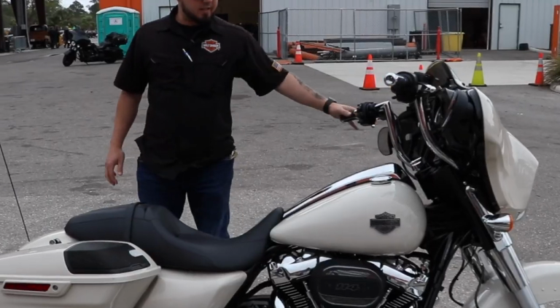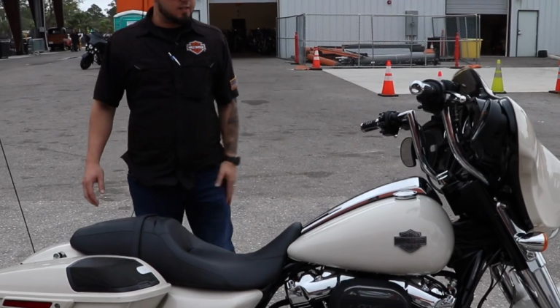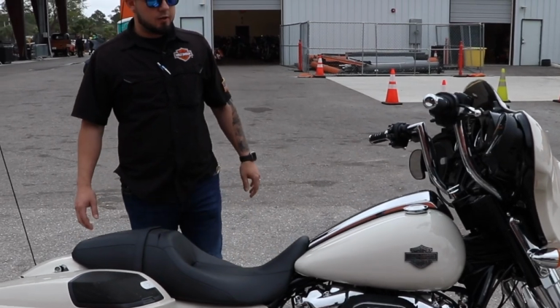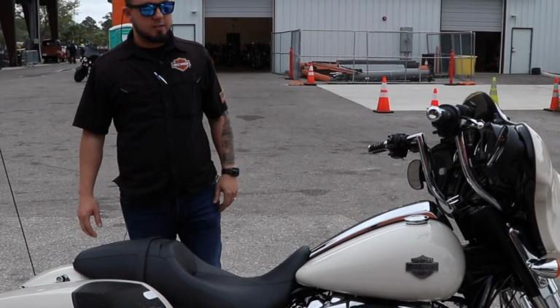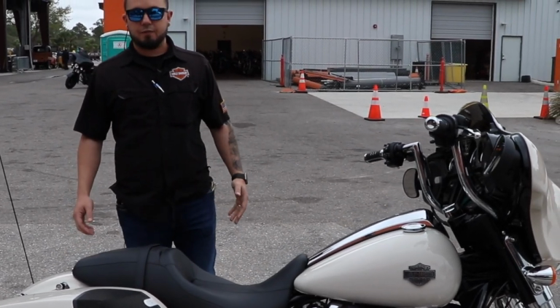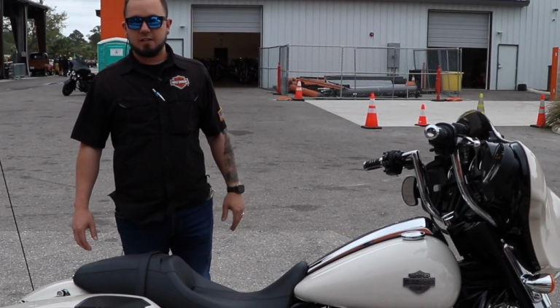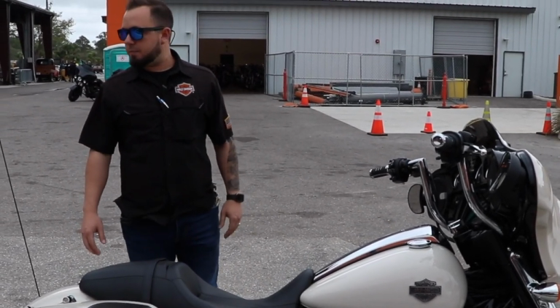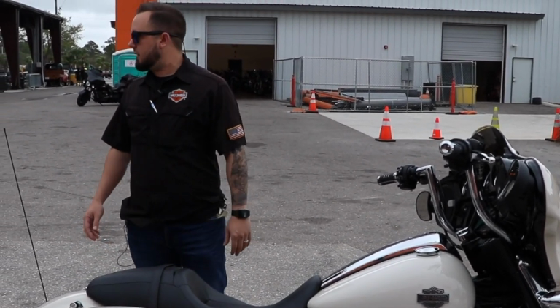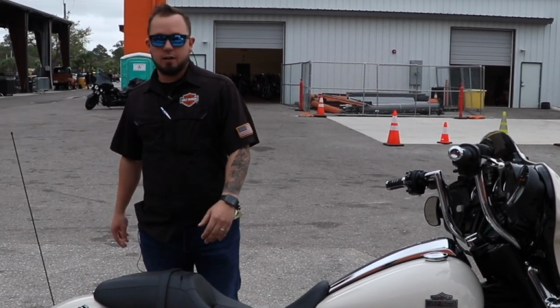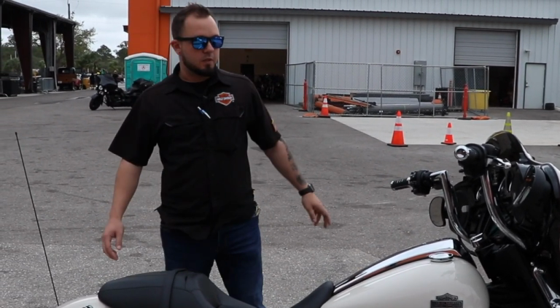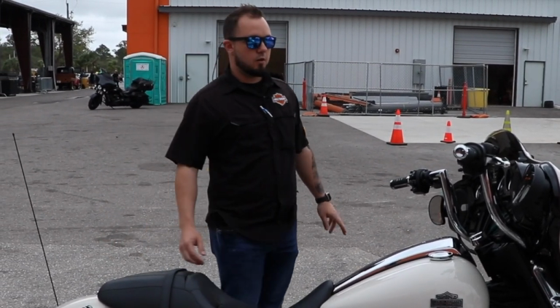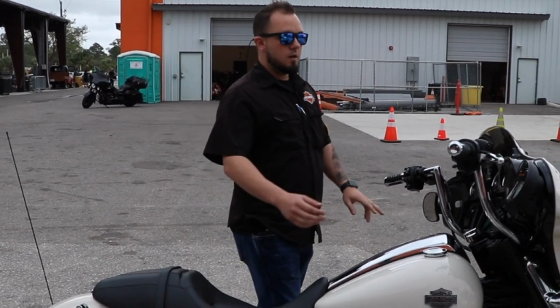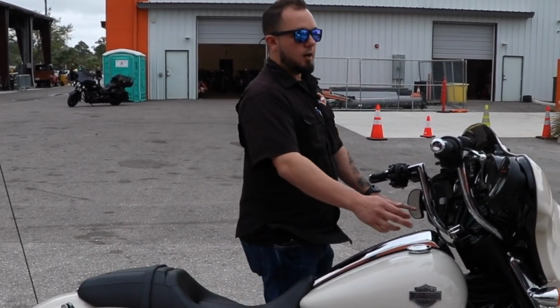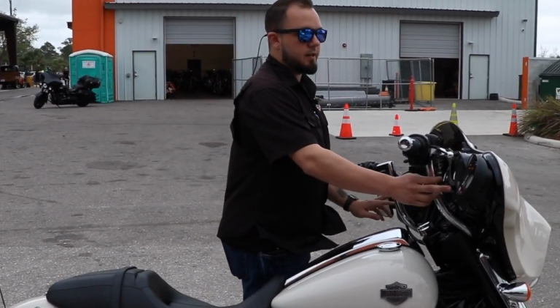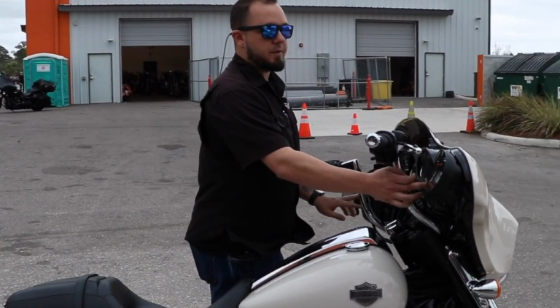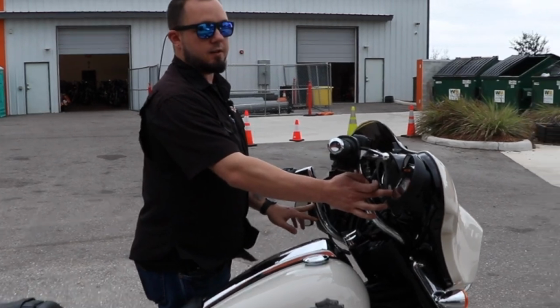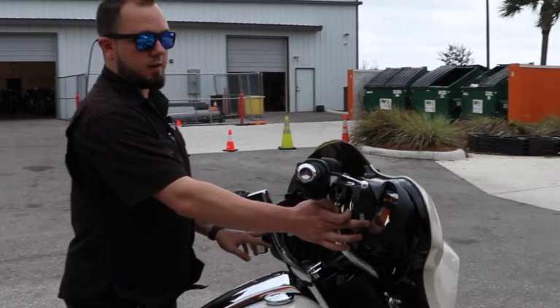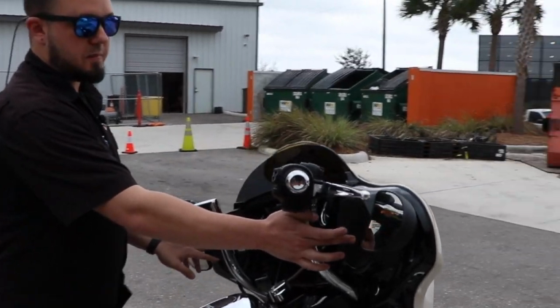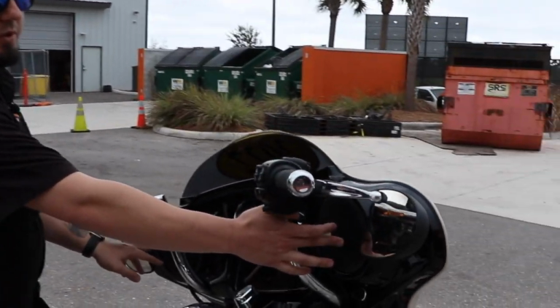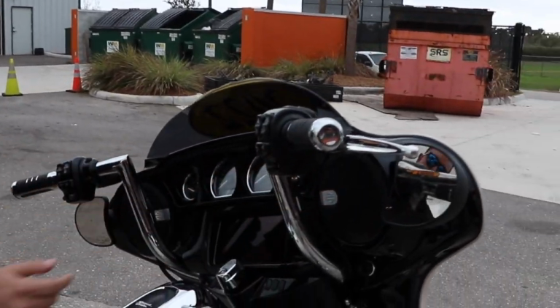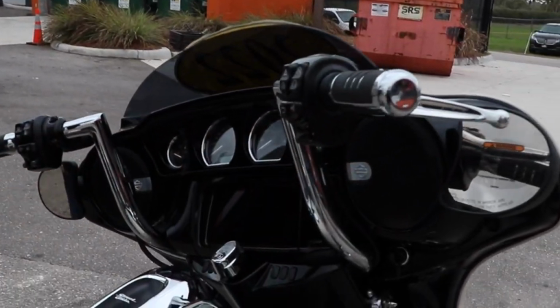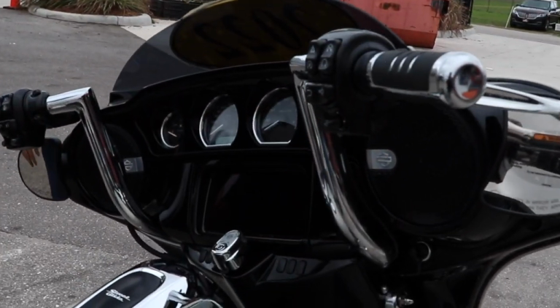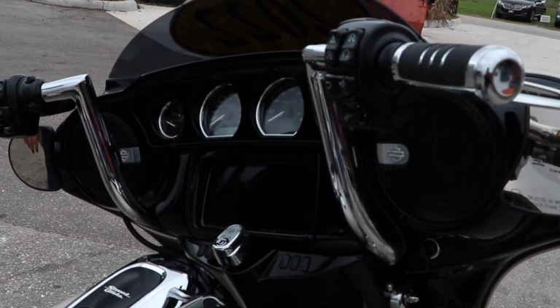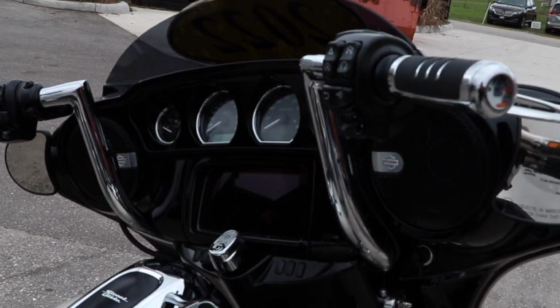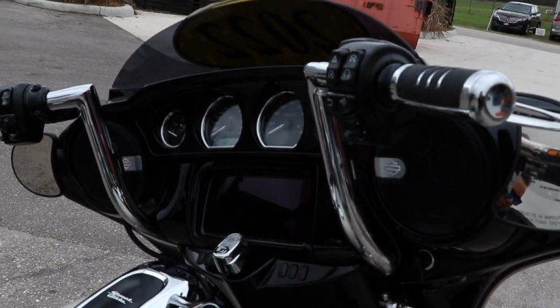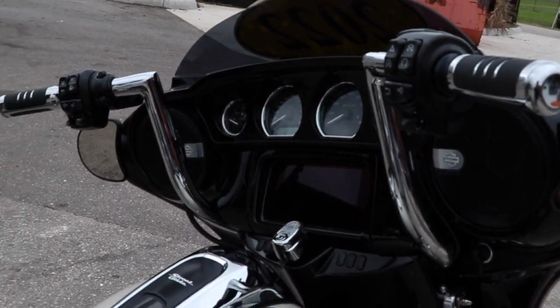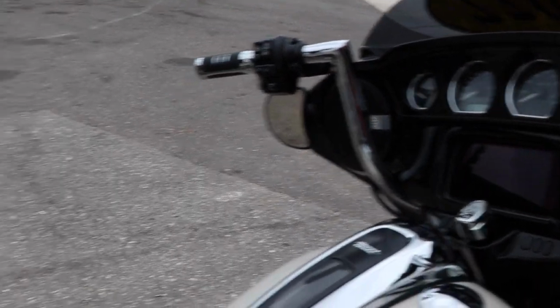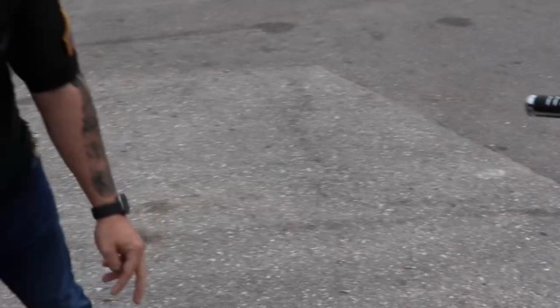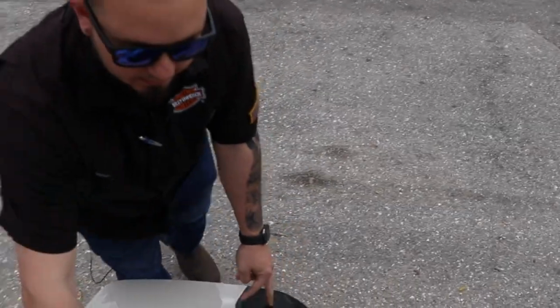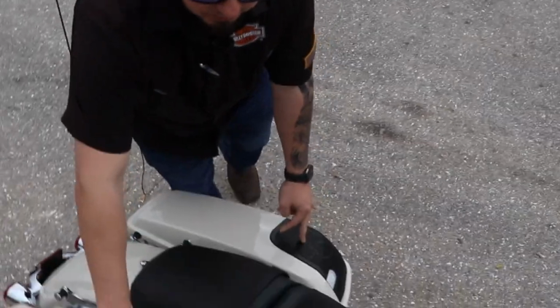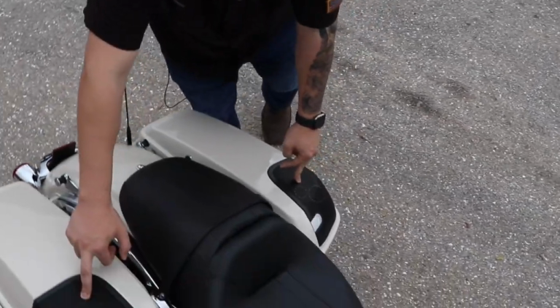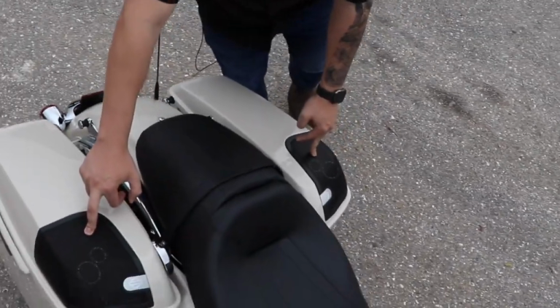The biggest thing we did here though was the Rockford Fosgate upgrade on the audio. We upgraded it up here in the fairing and the speakers — those are now Rockford Fosgate speakers. We also did the saddlebag lid speakers as well.